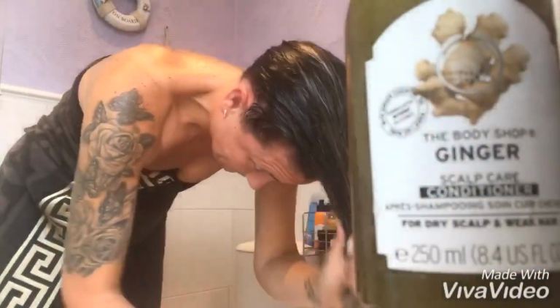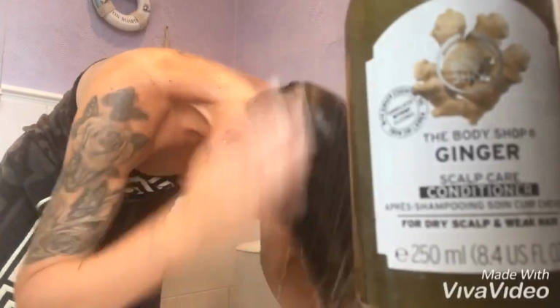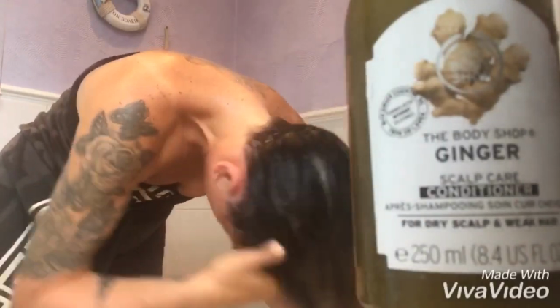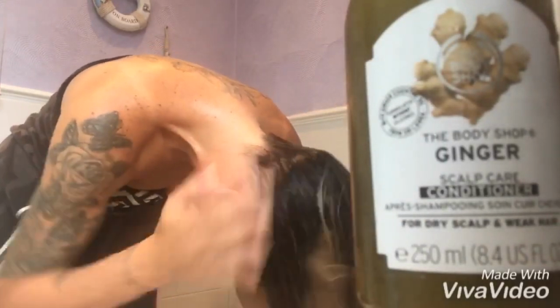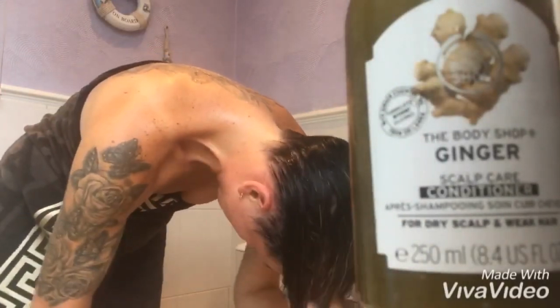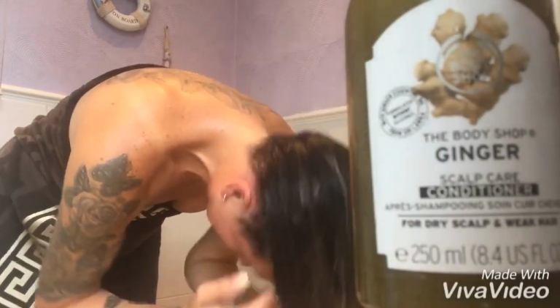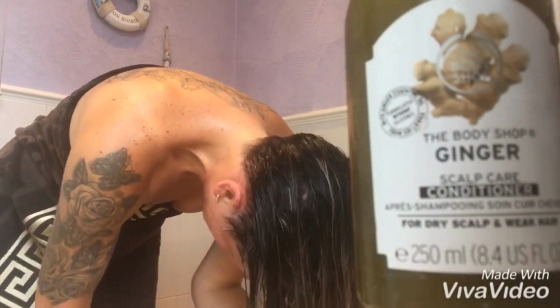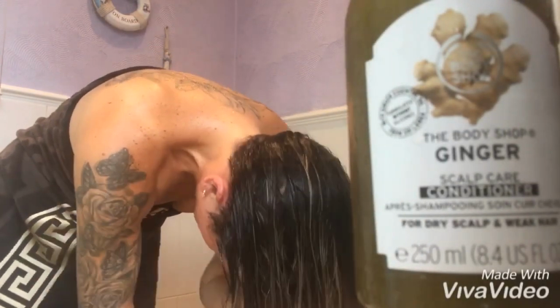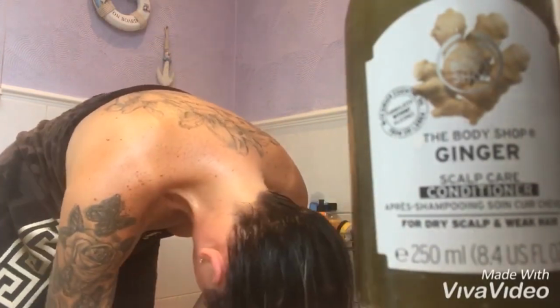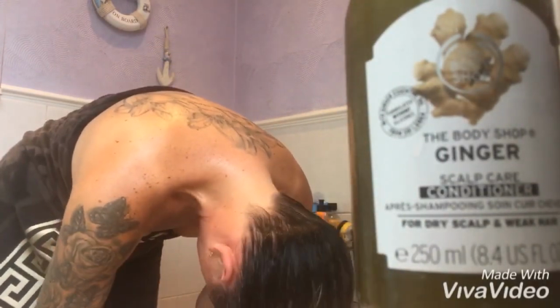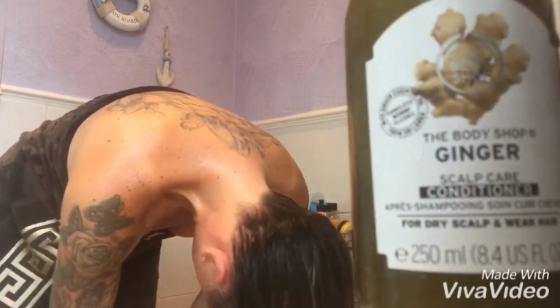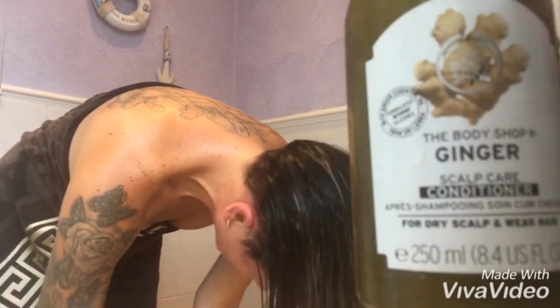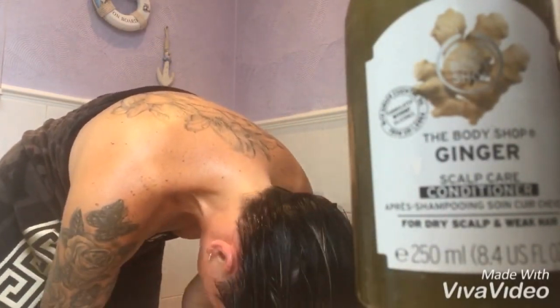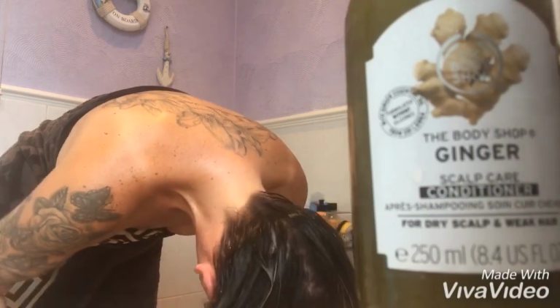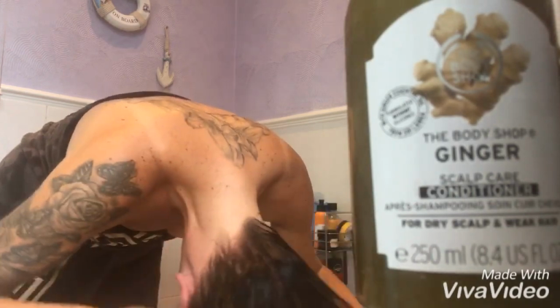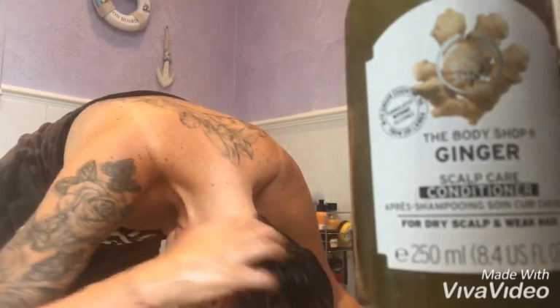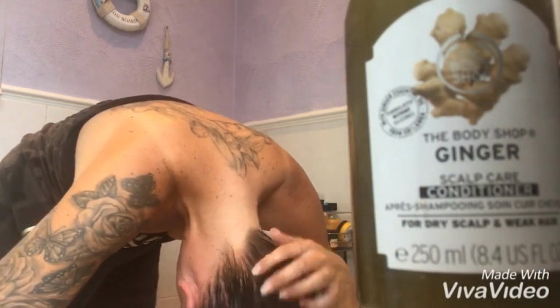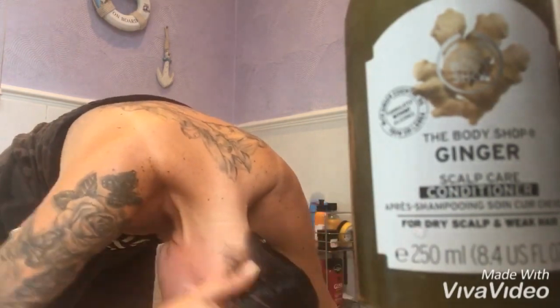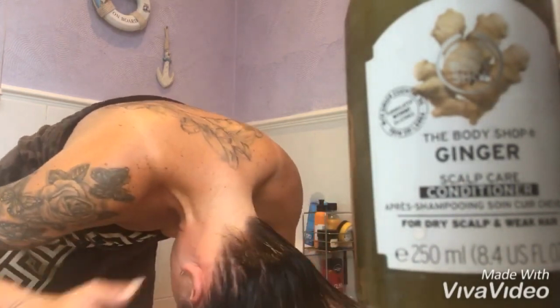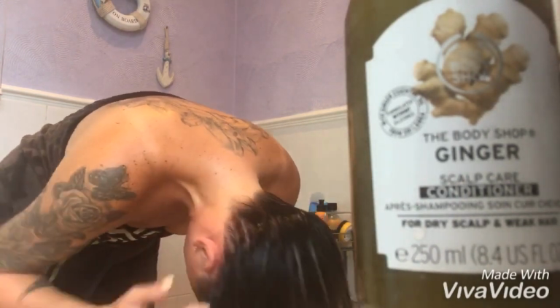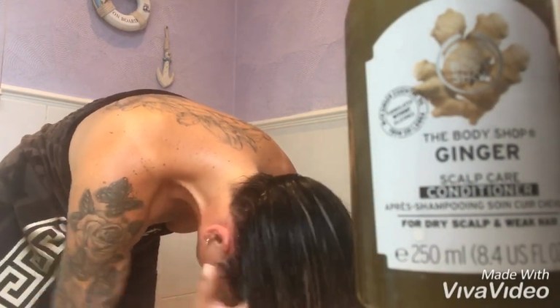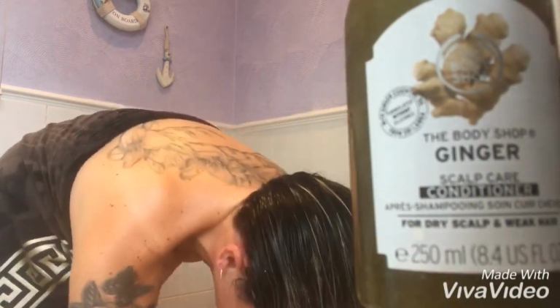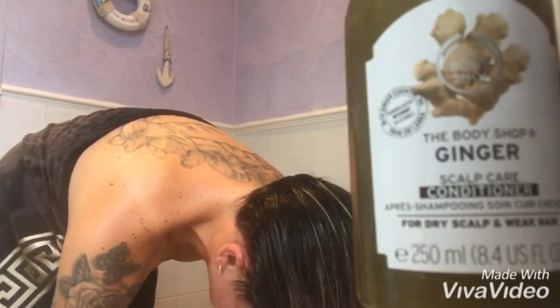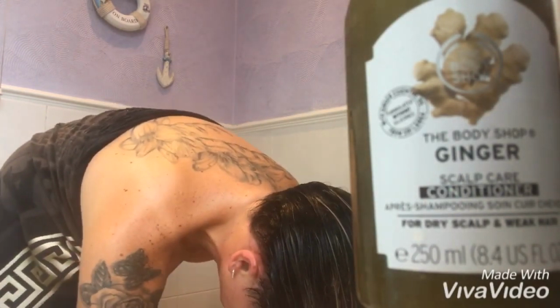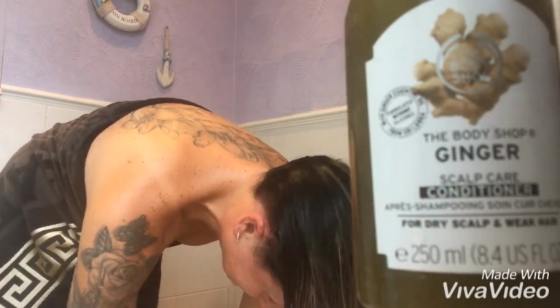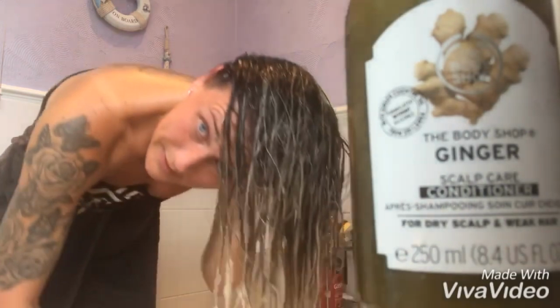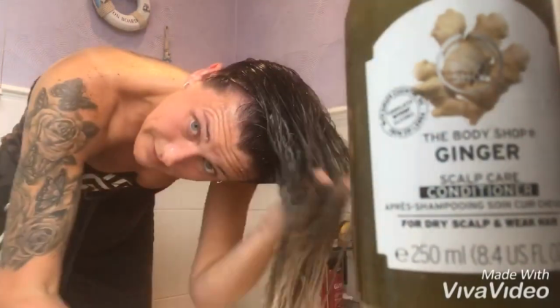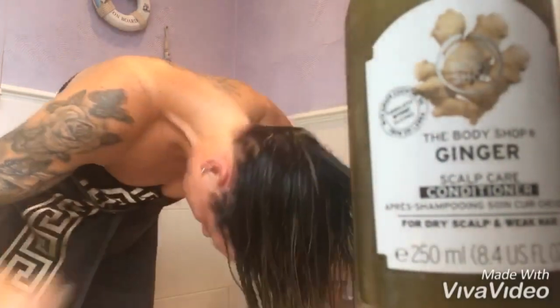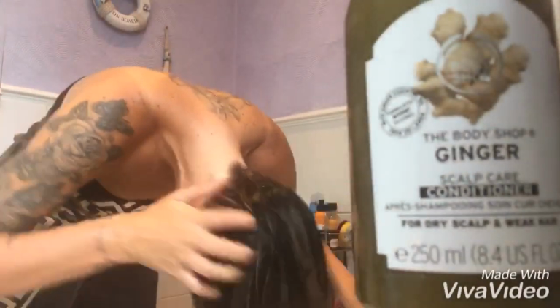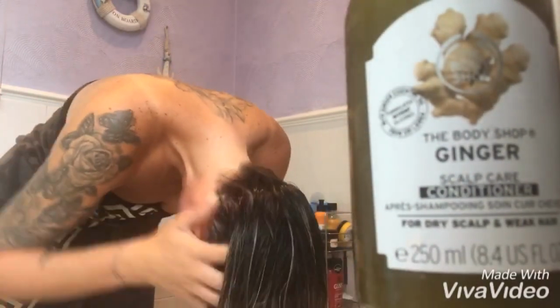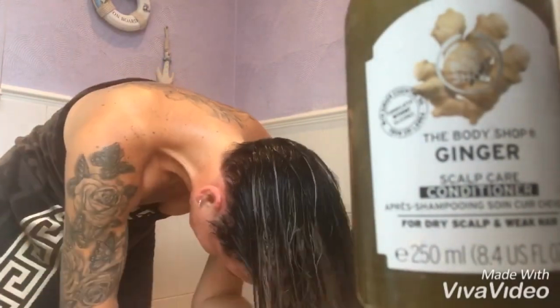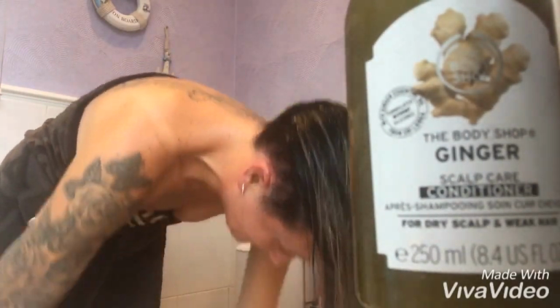Our iconic anti-dandruff shampoo has its perfect partner with this hydrating scalp-loving conditioner, which is enriched with ginger extract from Sri Lanka, birch bark and white willow extracts.